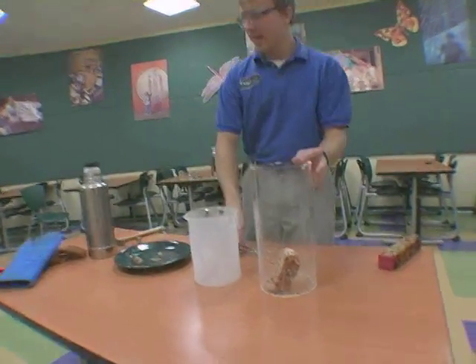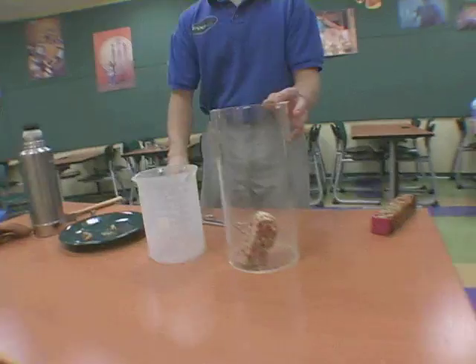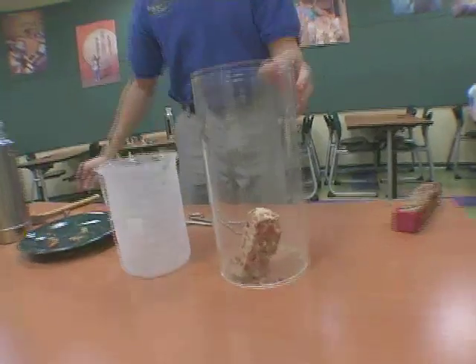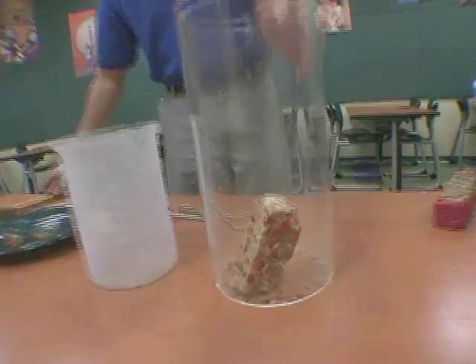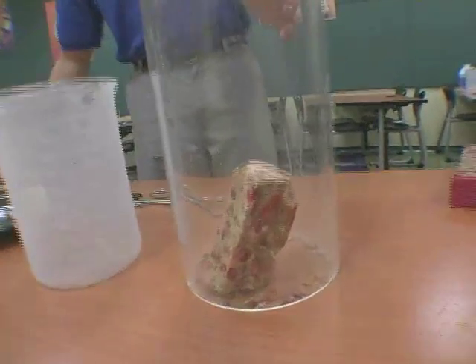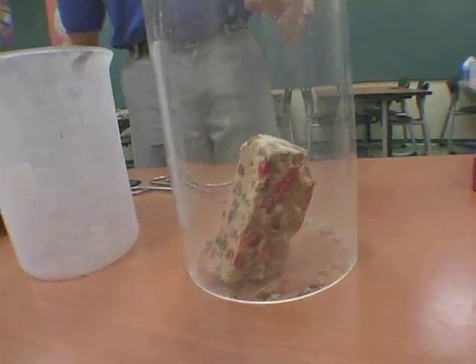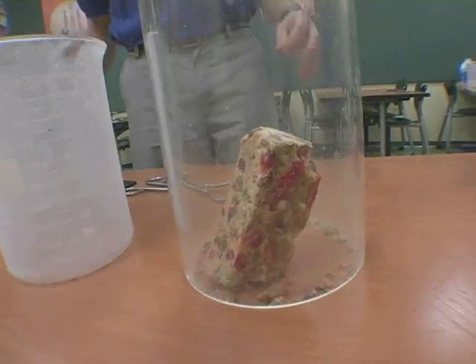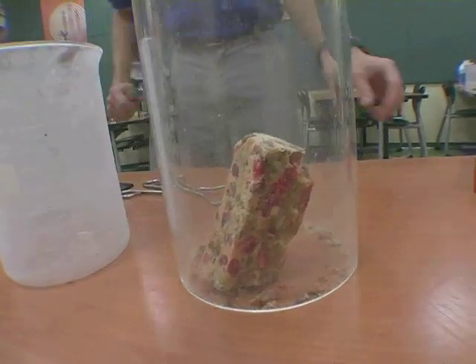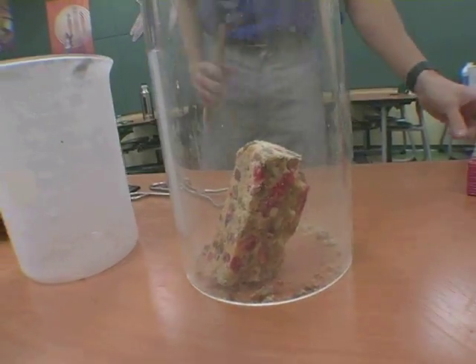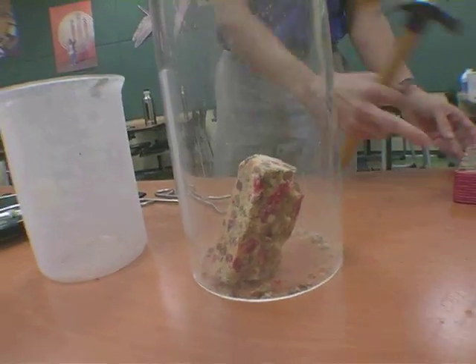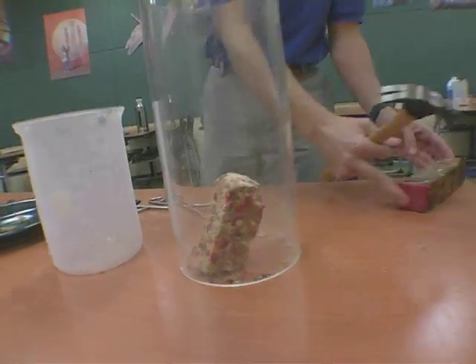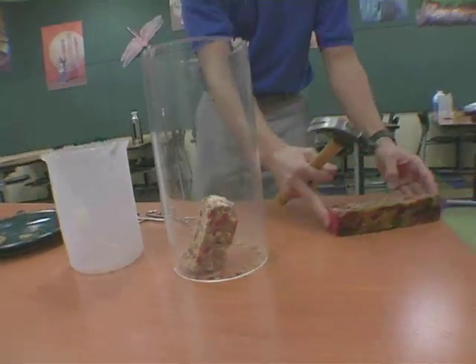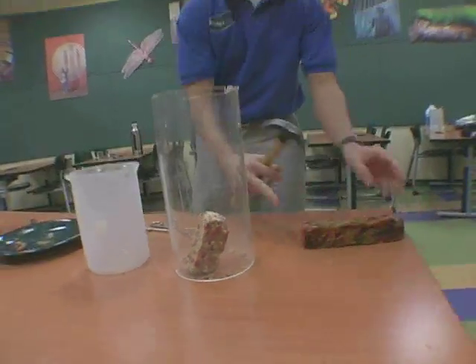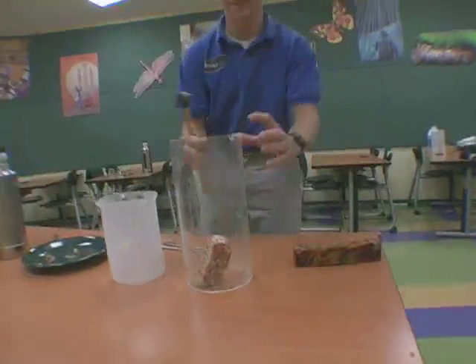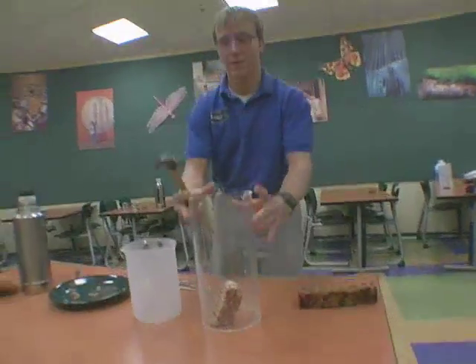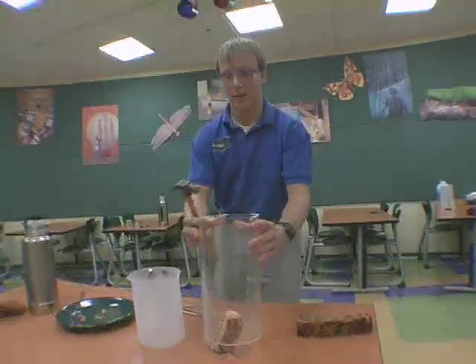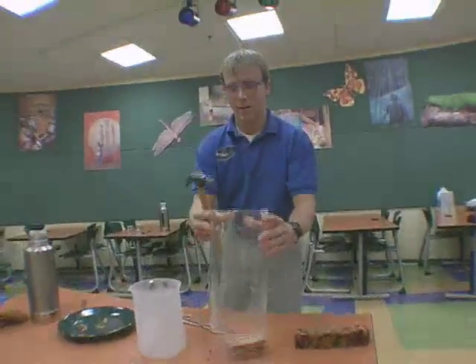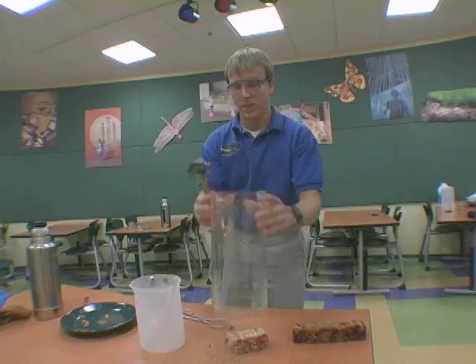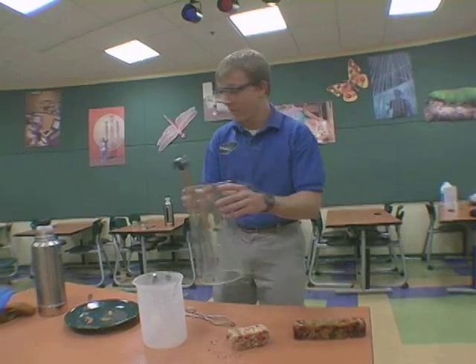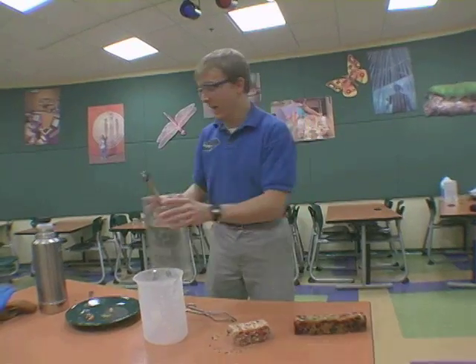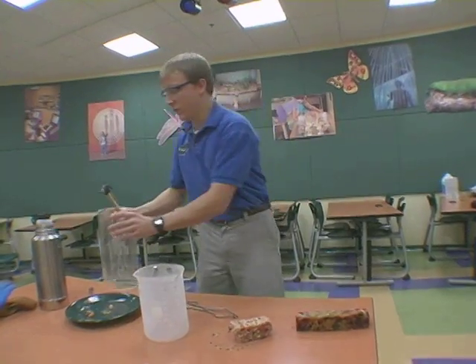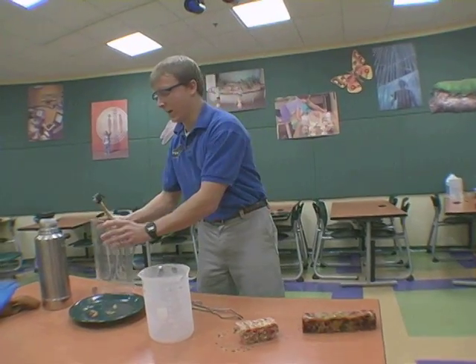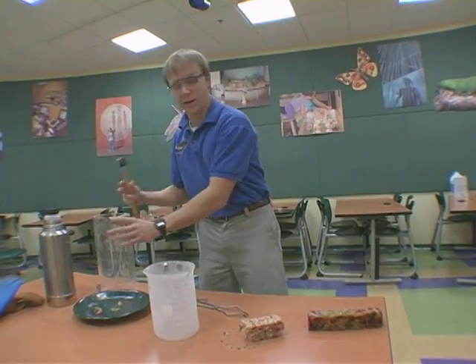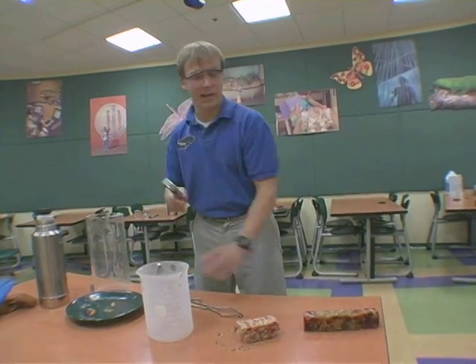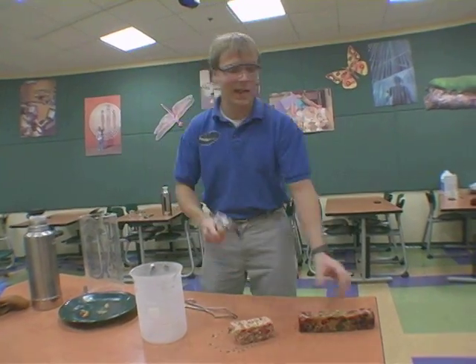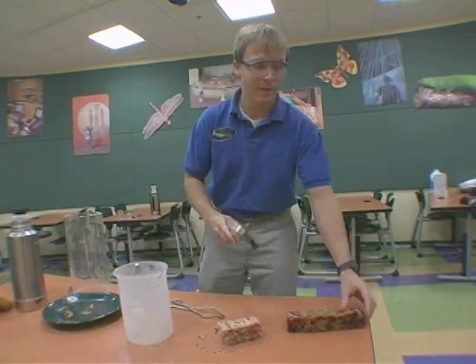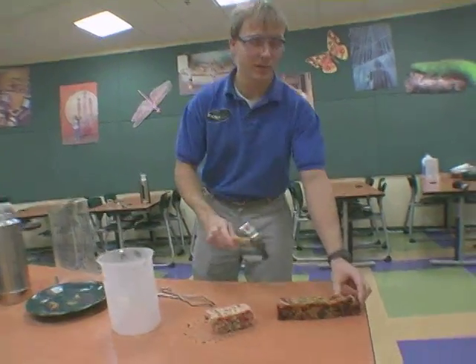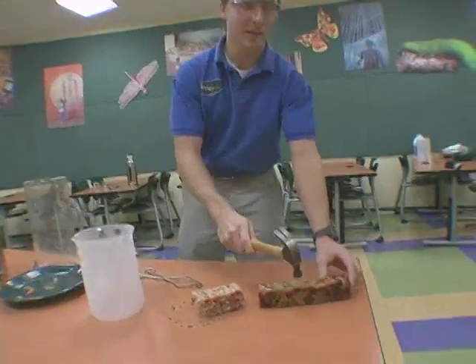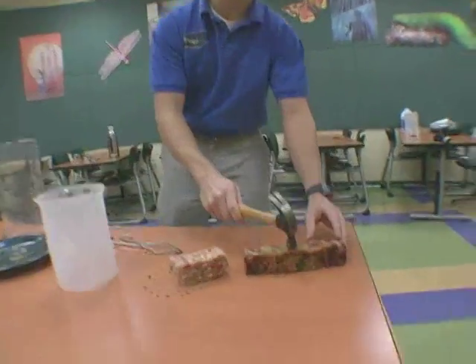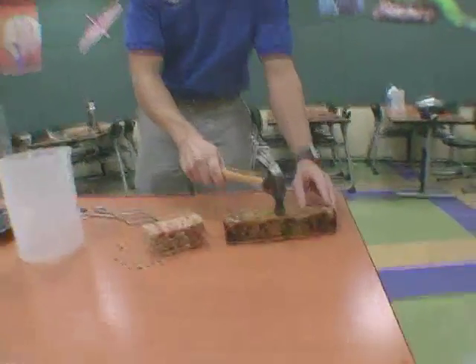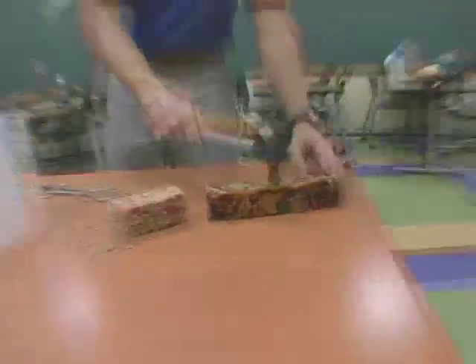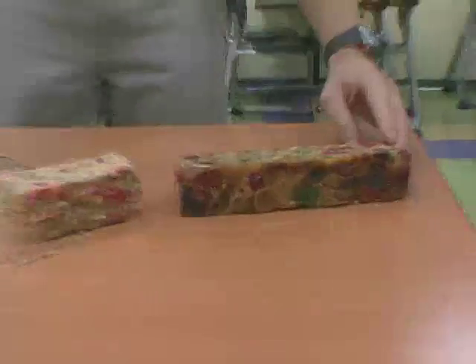Of course, science isn't always perfect so we have a backup plan. We have a regular fruitcake here that has not been frozen — we're going to hammer that.